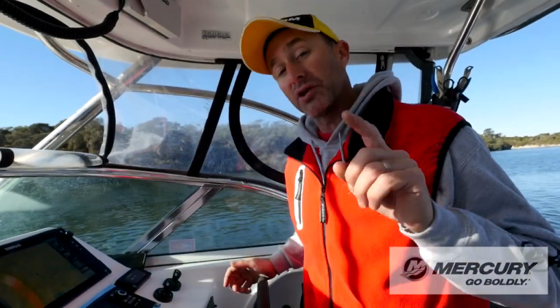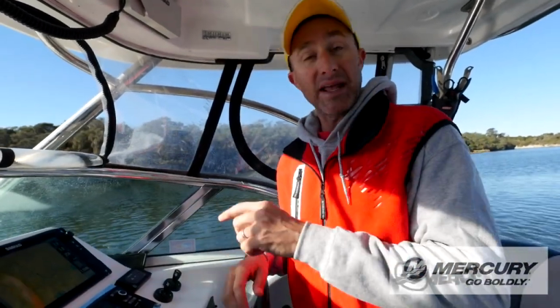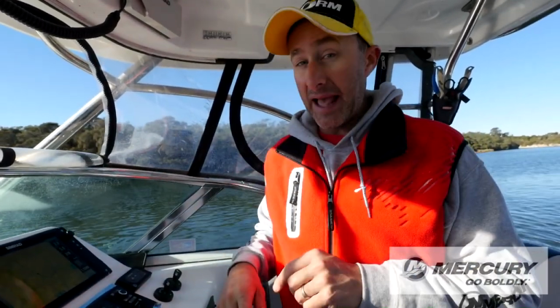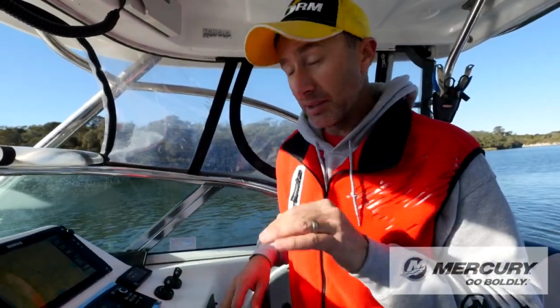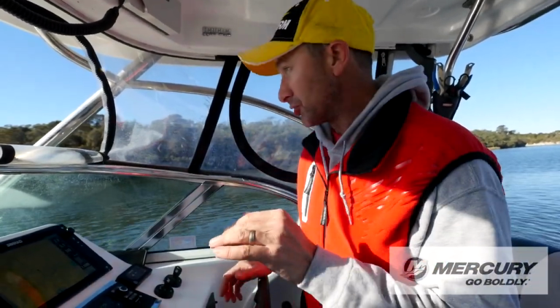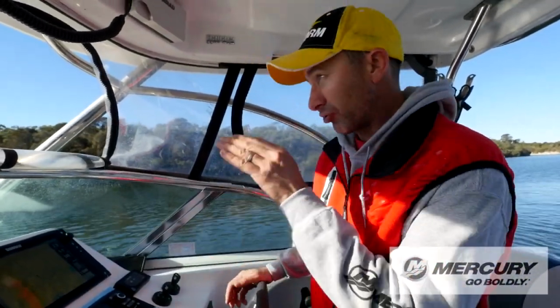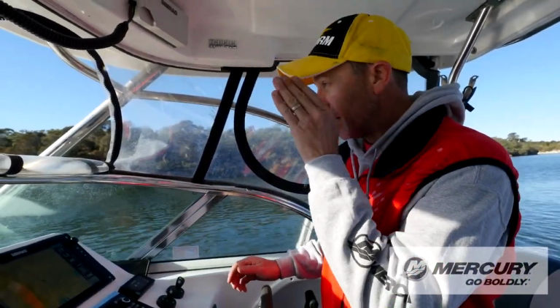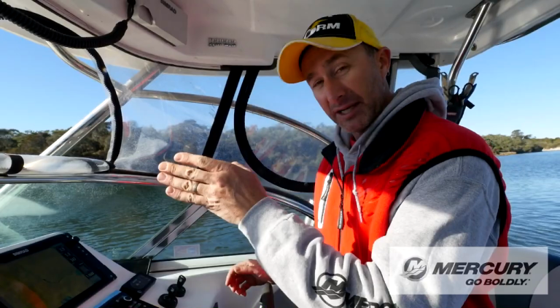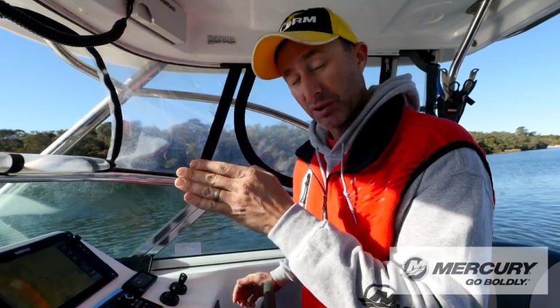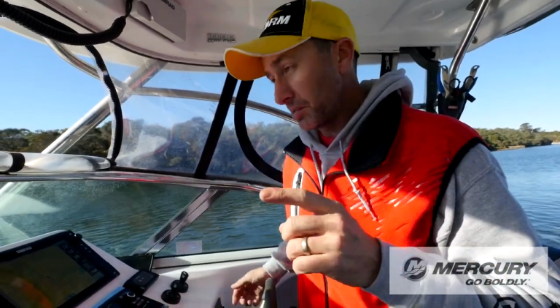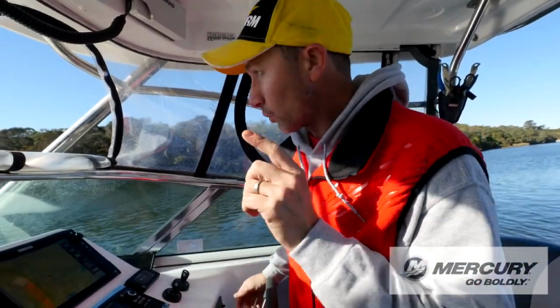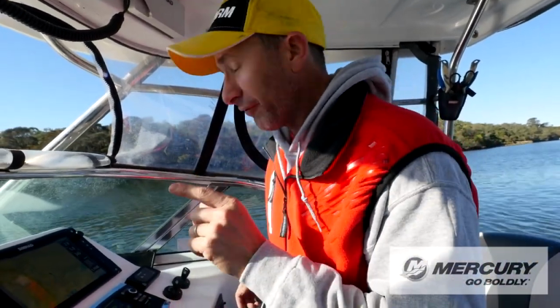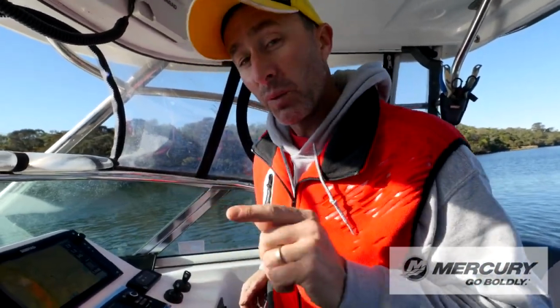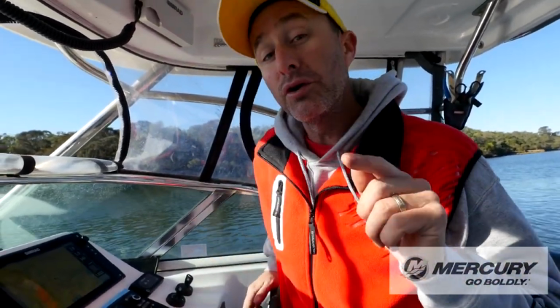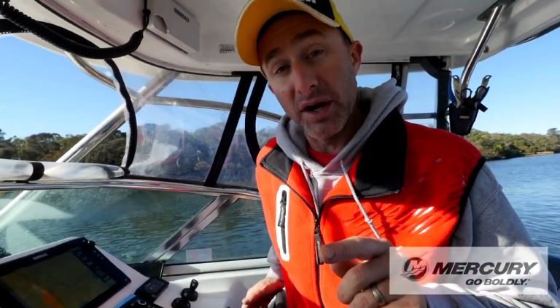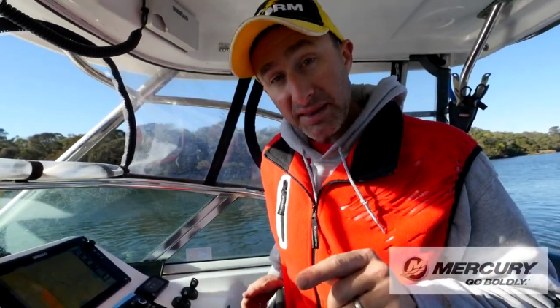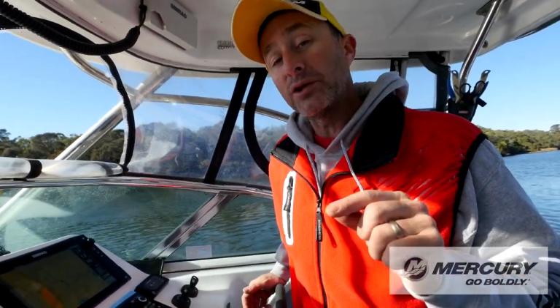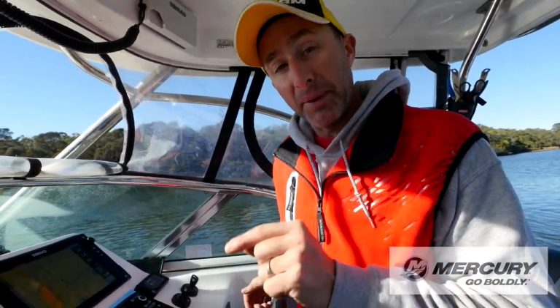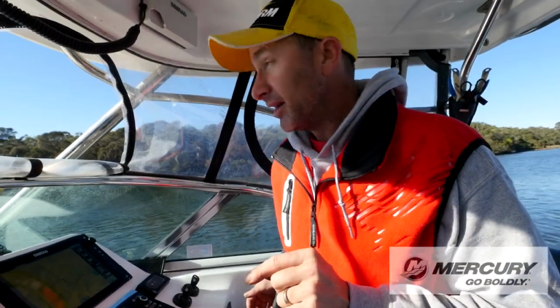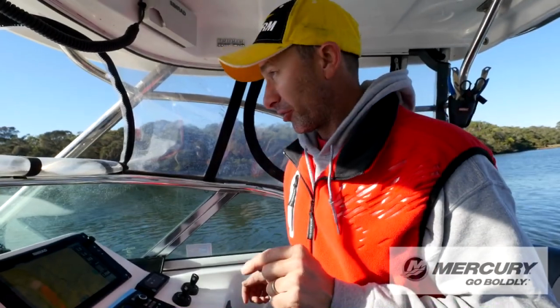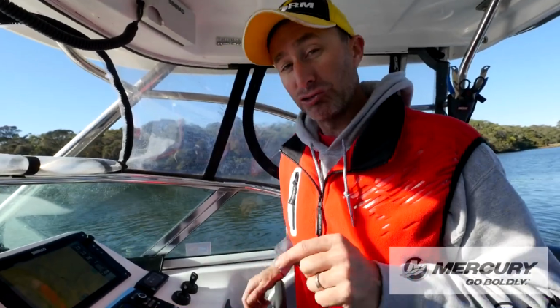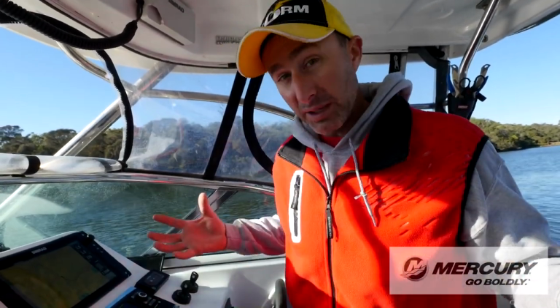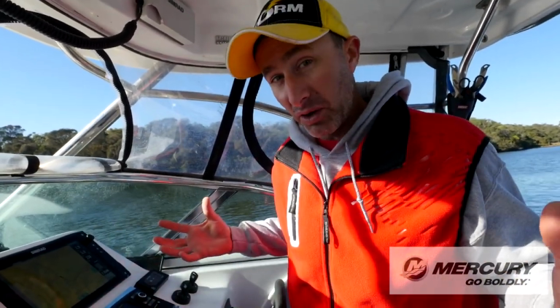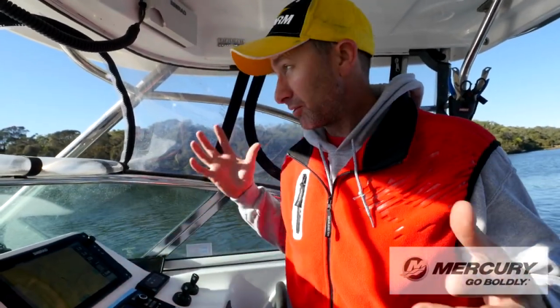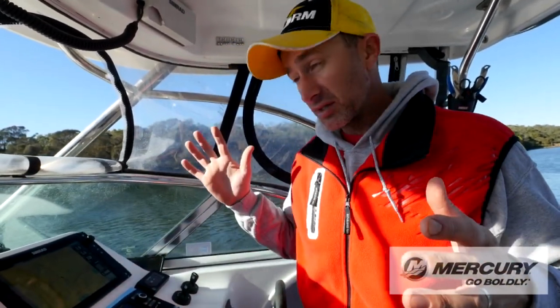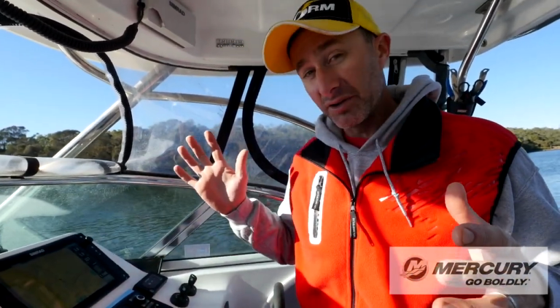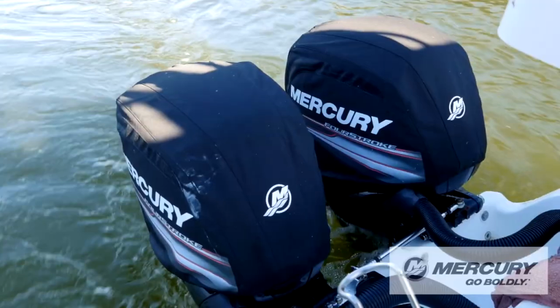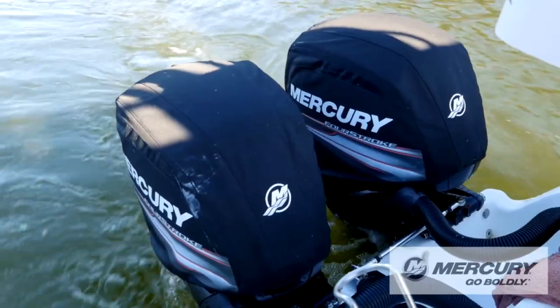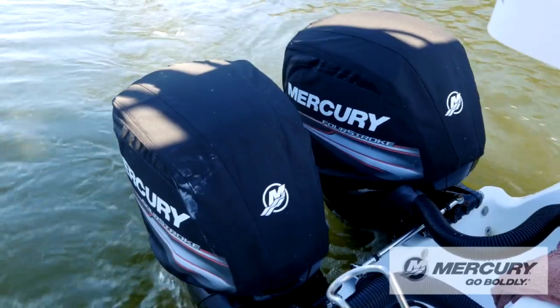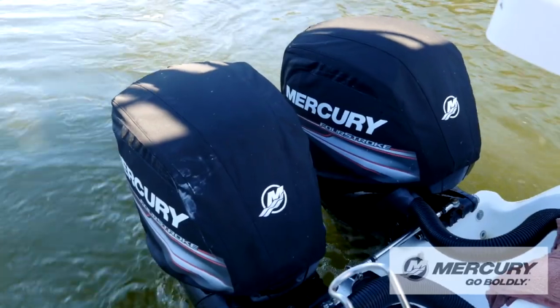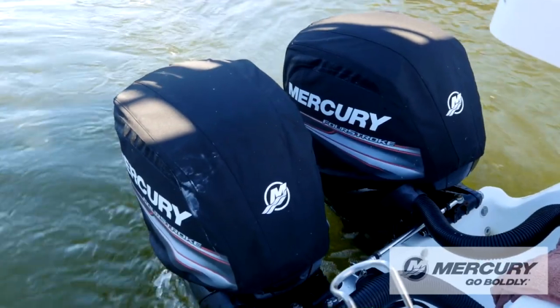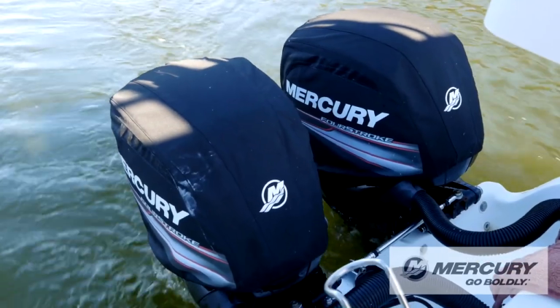It's also really handy out in the big blue ocean when you're trolling to make sure you're doing the right speed, because quite often when you go the right speed, that is when you'll get the bite. And quite often when you don't keep getting bites, you may realise later on that you've been going half a kilometre per hour too slow.